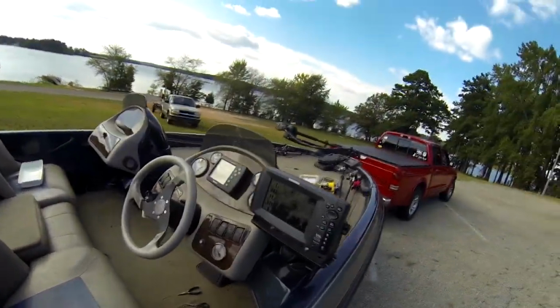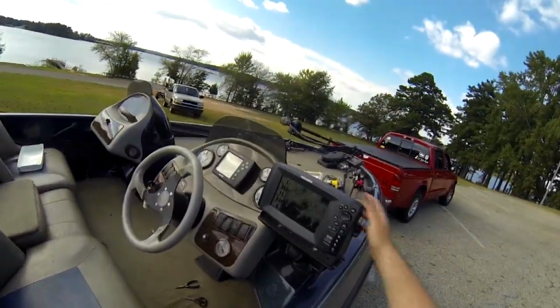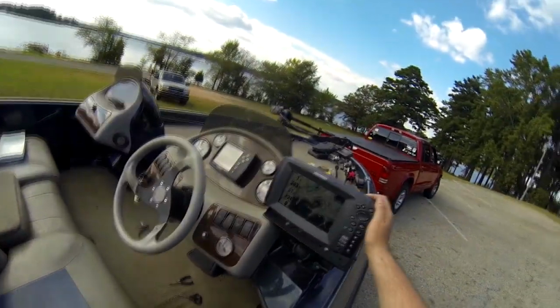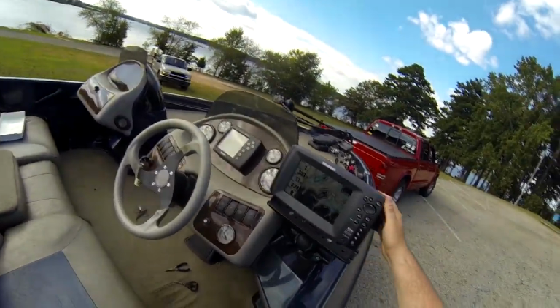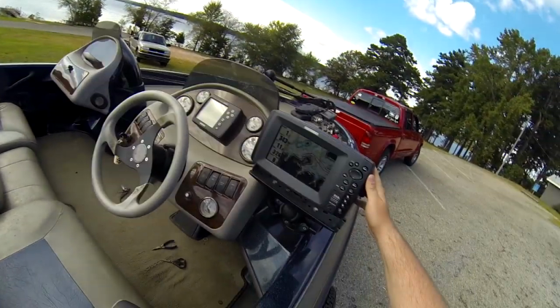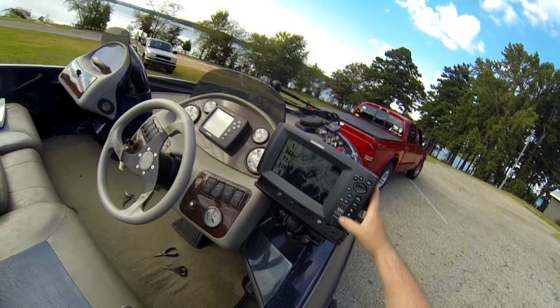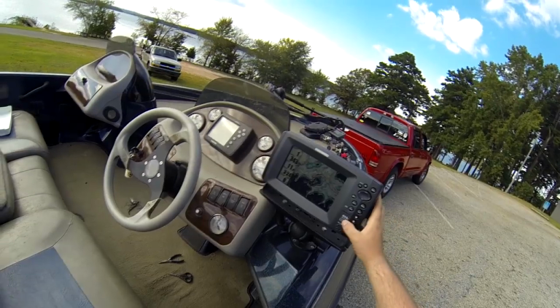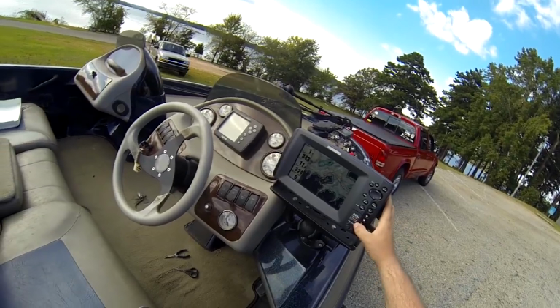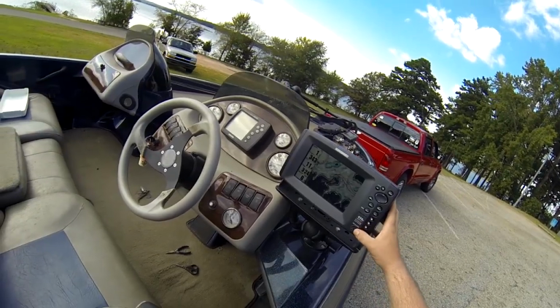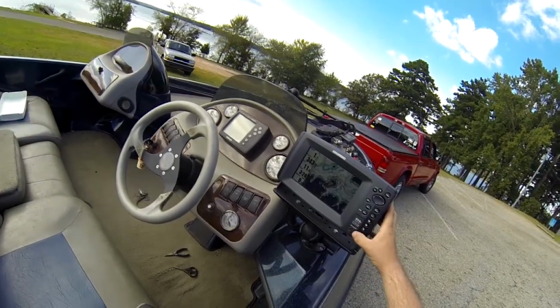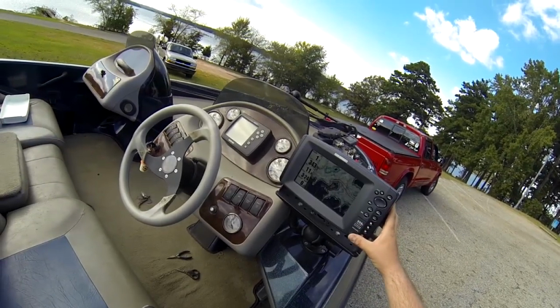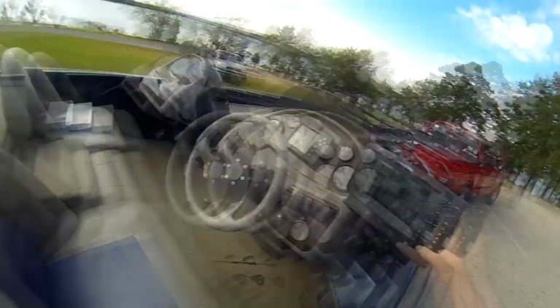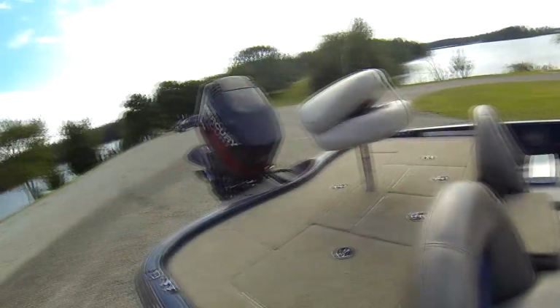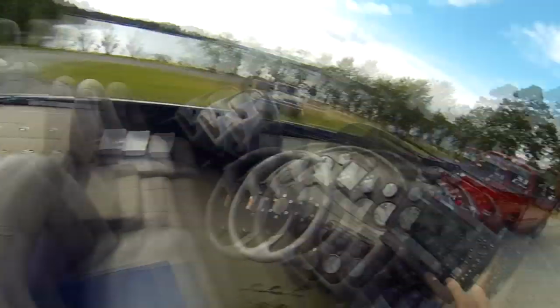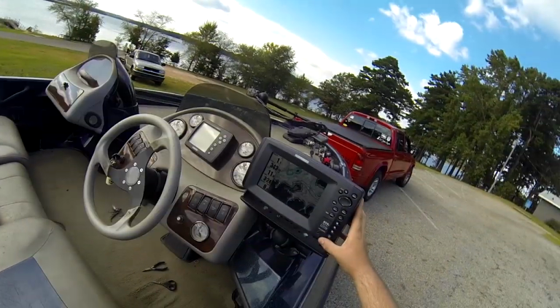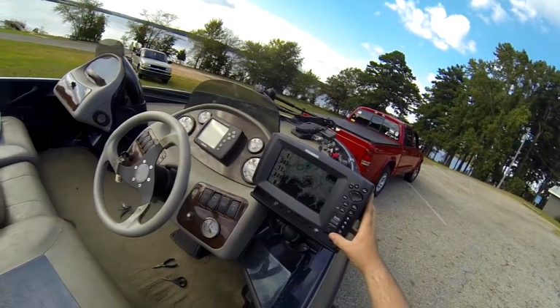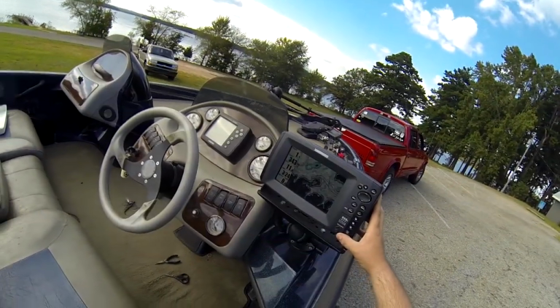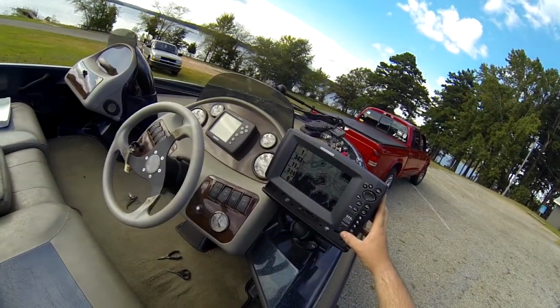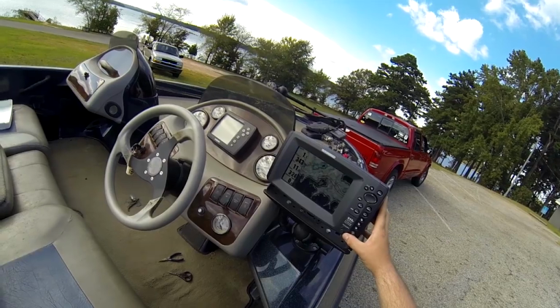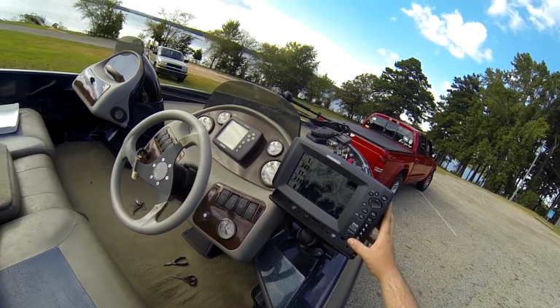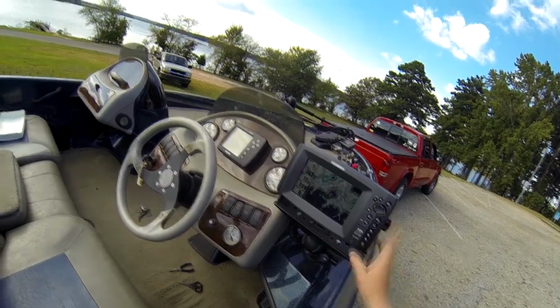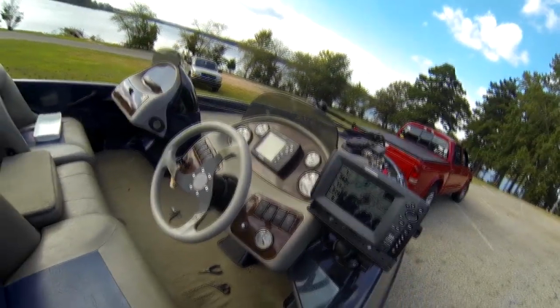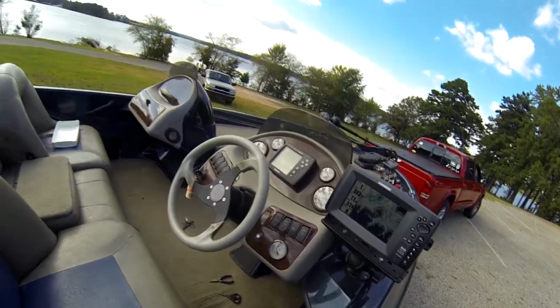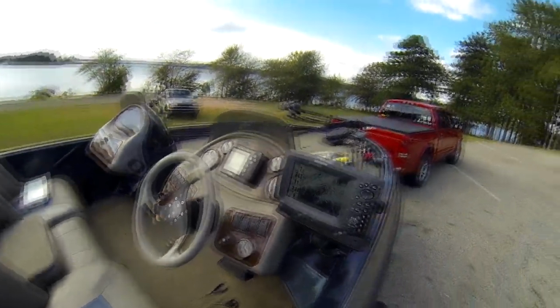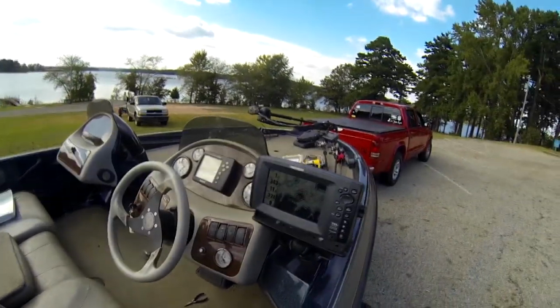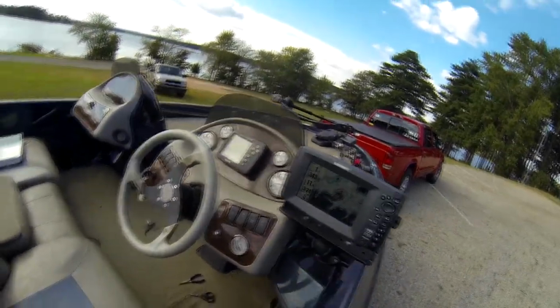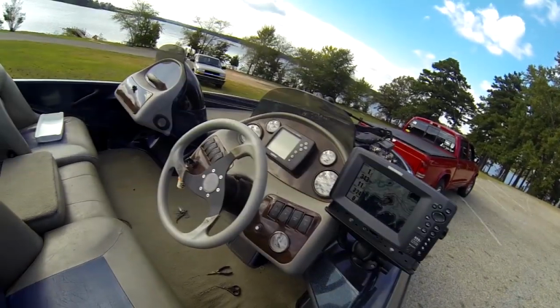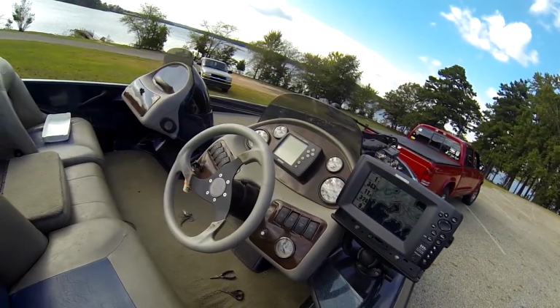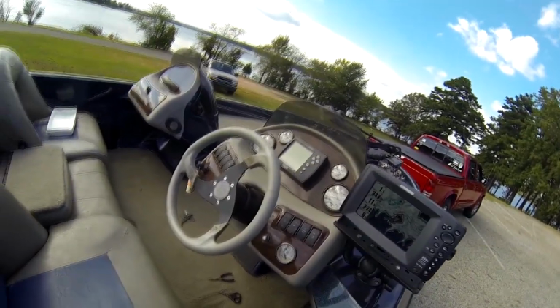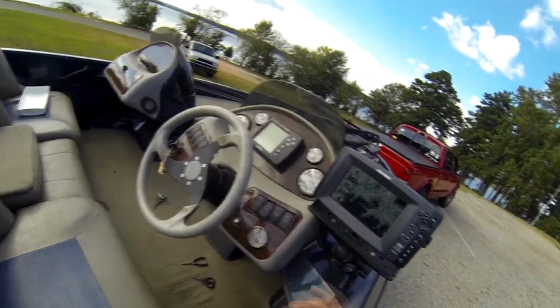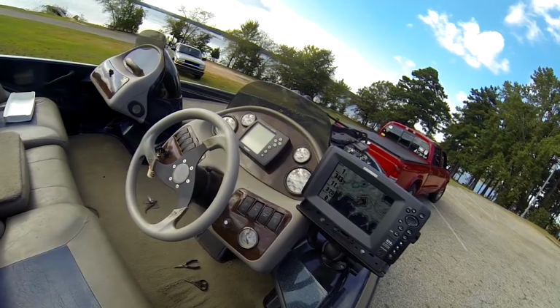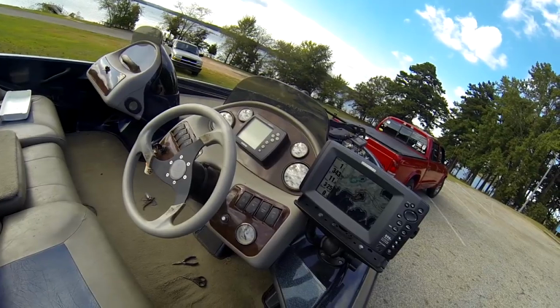I've got a Humminbird 898C side imaging unit on here. It does pretty well, honestly. If I could go back, I'd rather go to Lowrance, but you'll see that stuff in other videos.